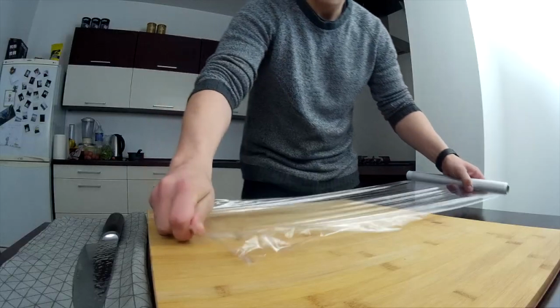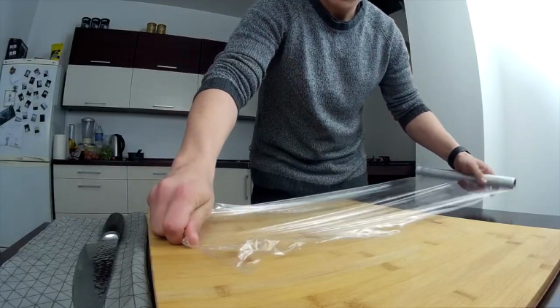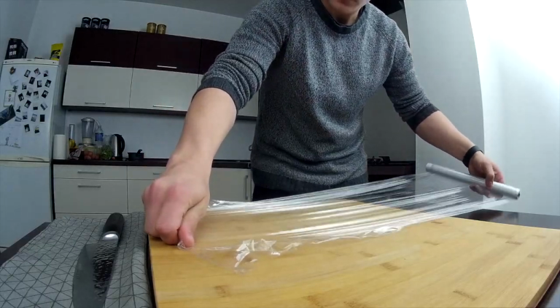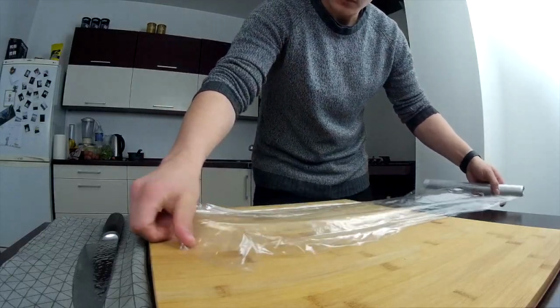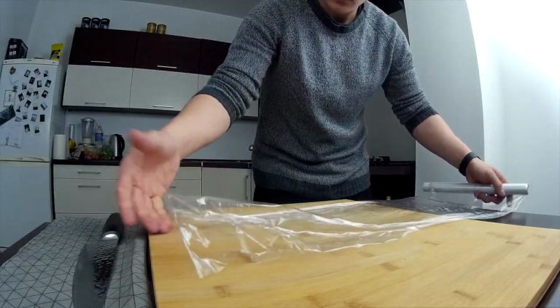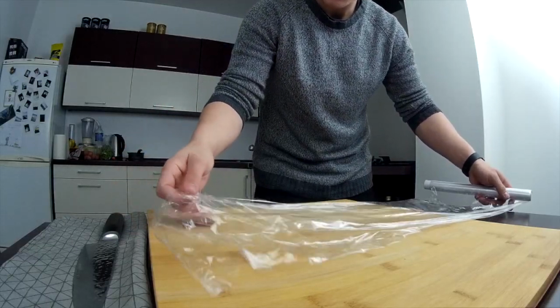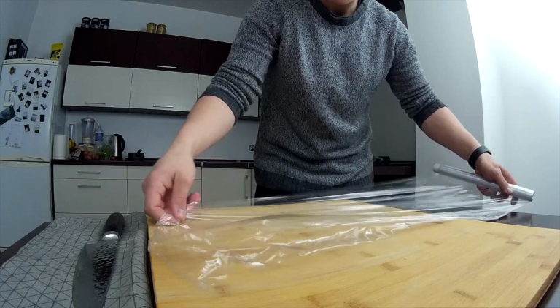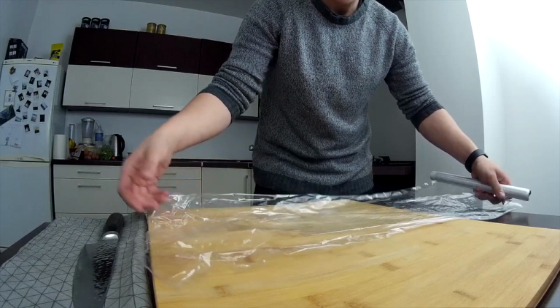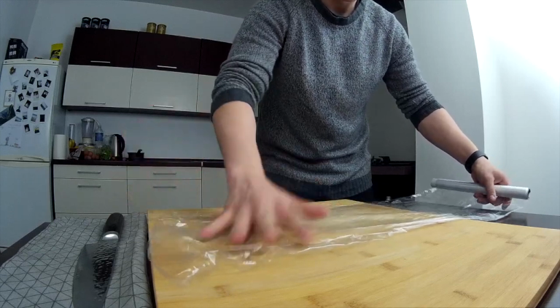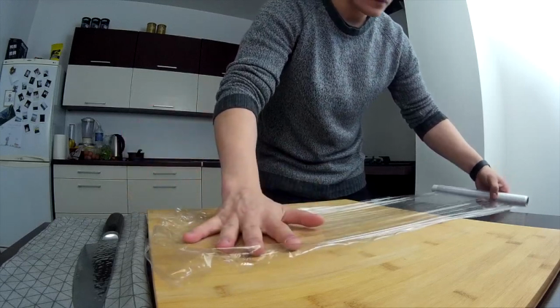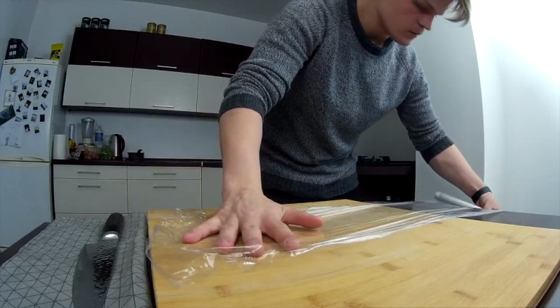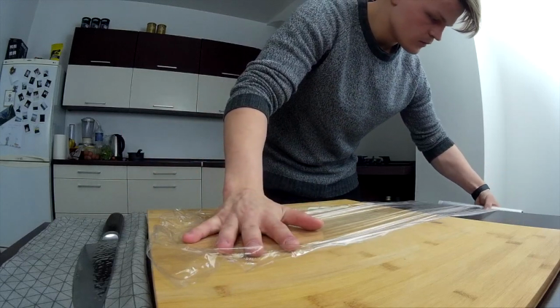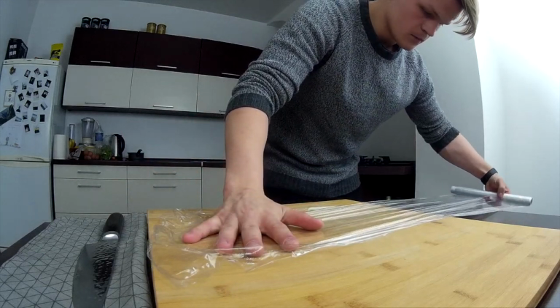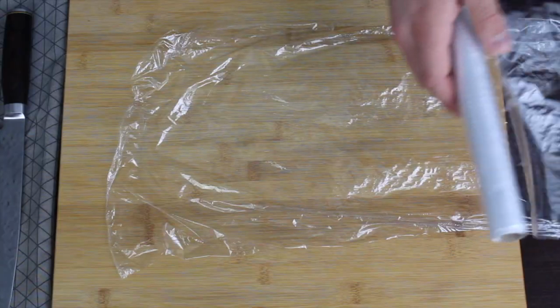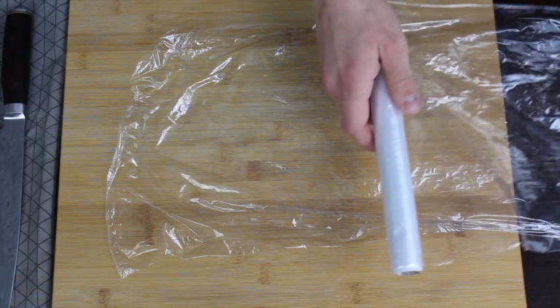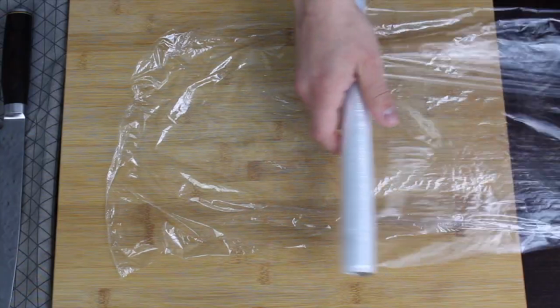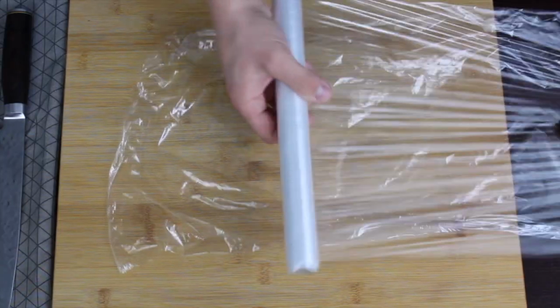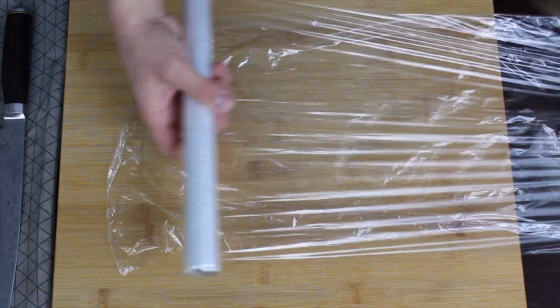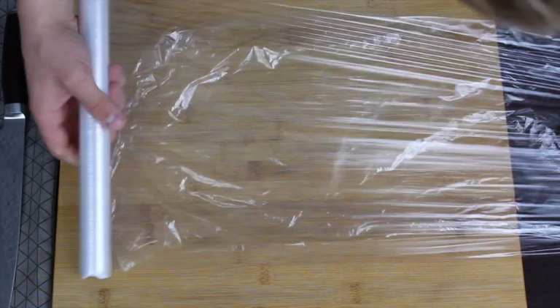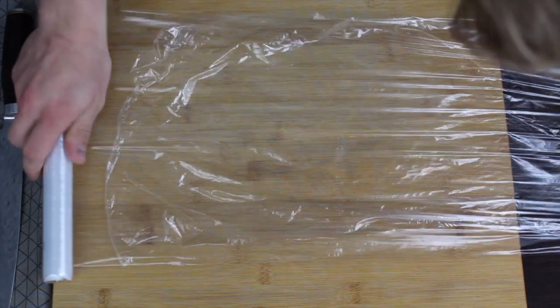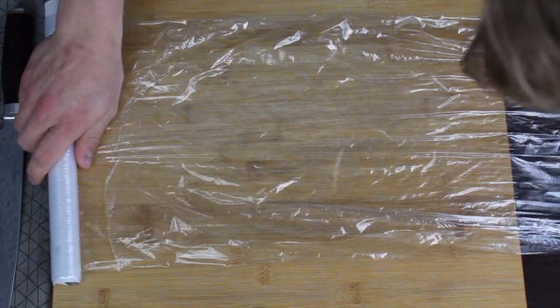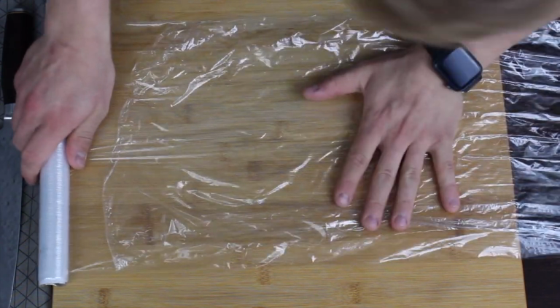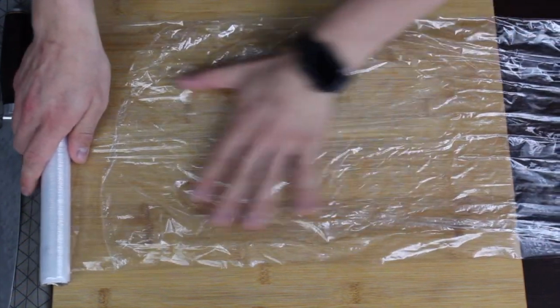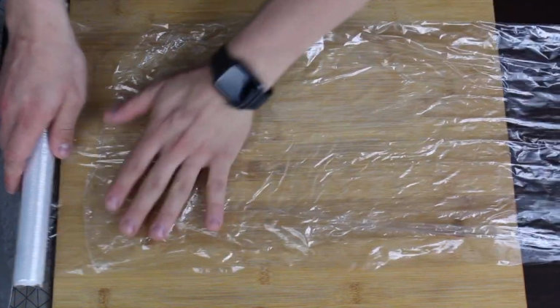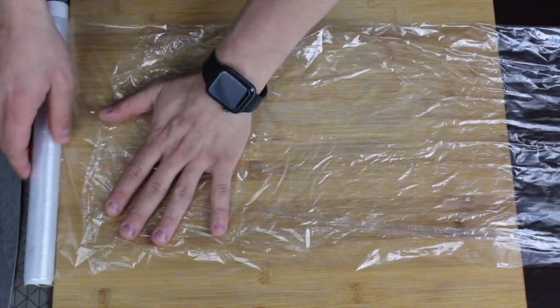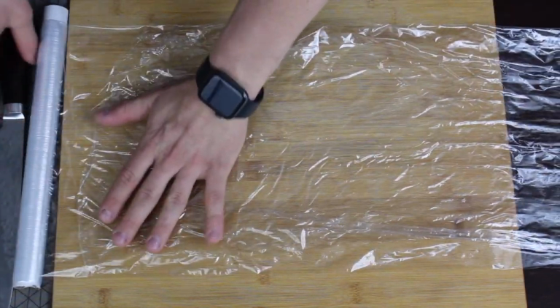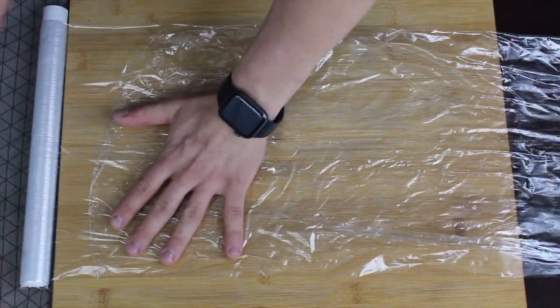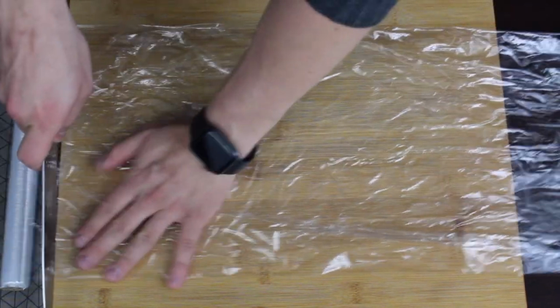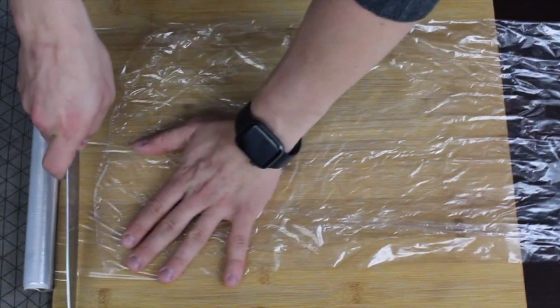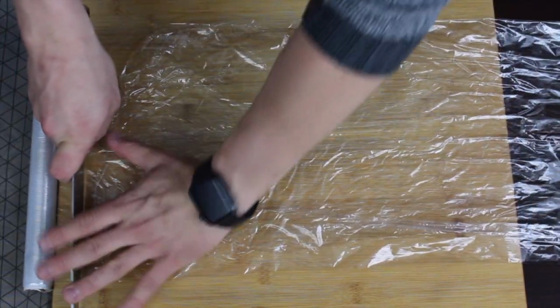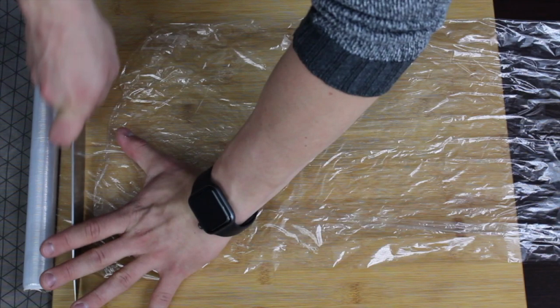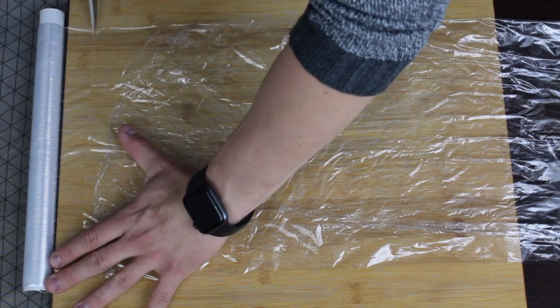First of all, we want to make our chicken breast a lot thinner so it cooks a lot faster. We're going to use cling film because we don't want the chicken breast to splash everywhere. I'm using two layers of cling film just to give it additional strength.